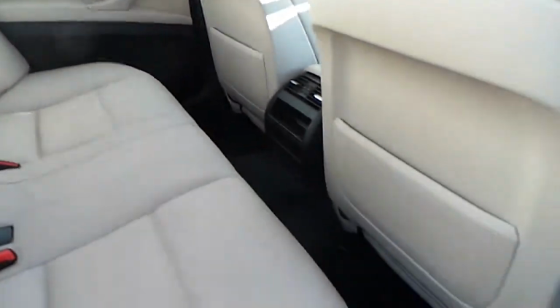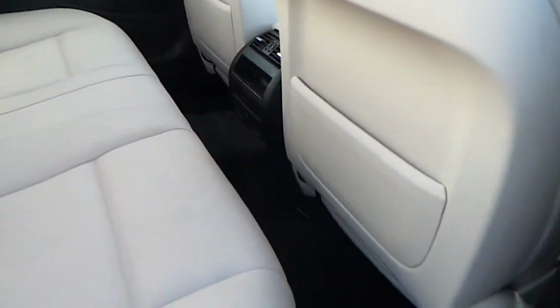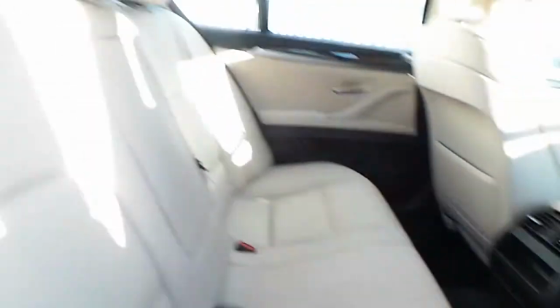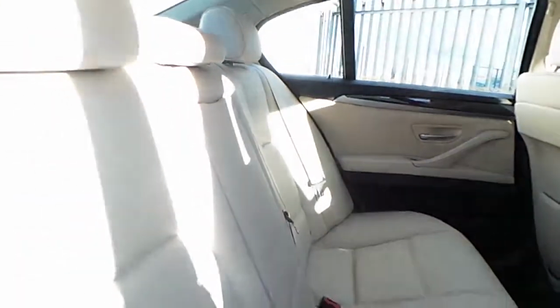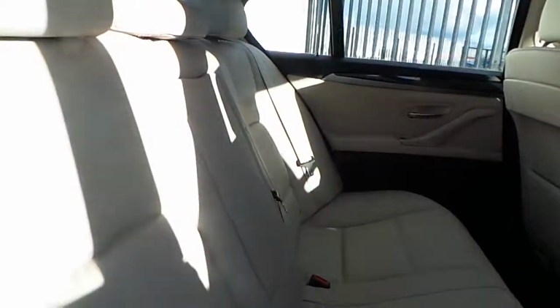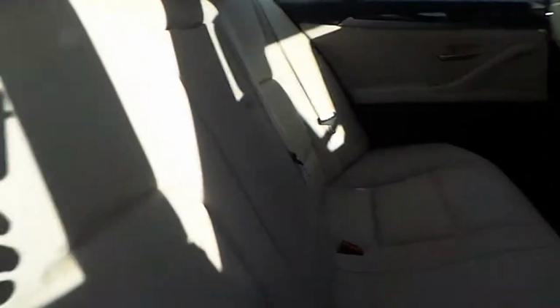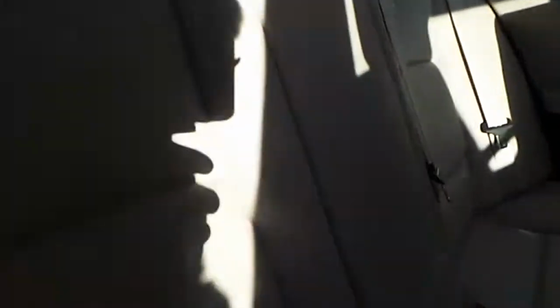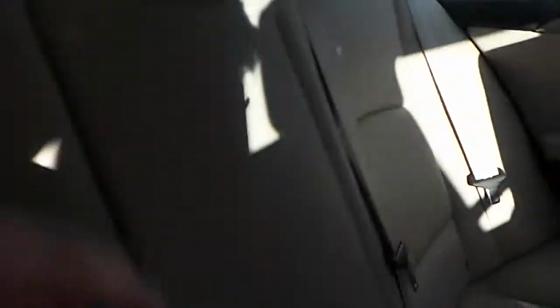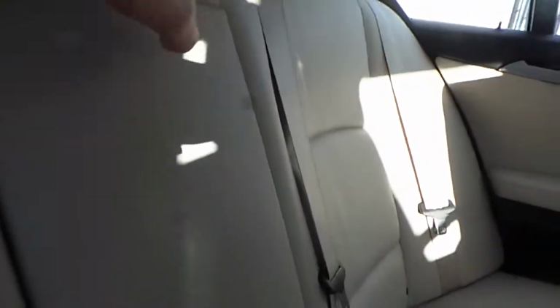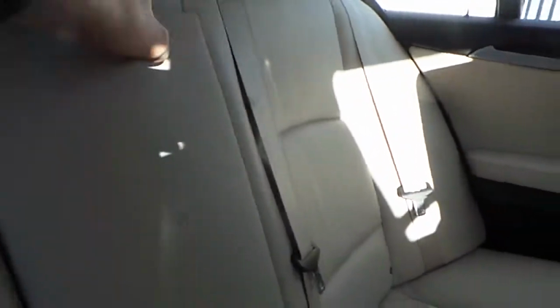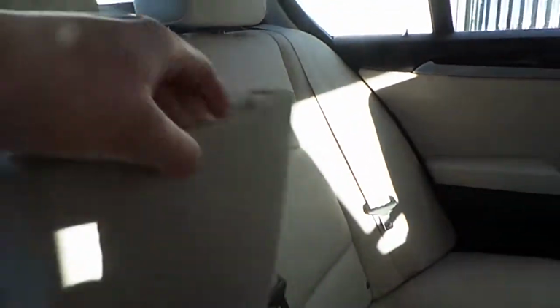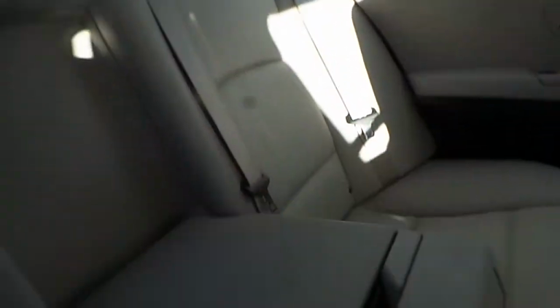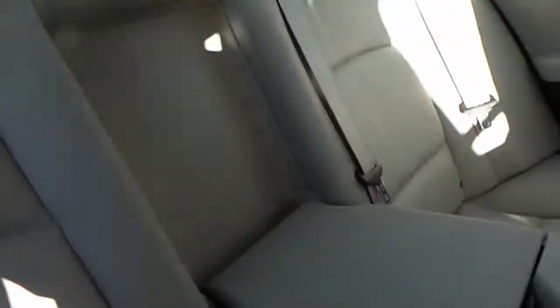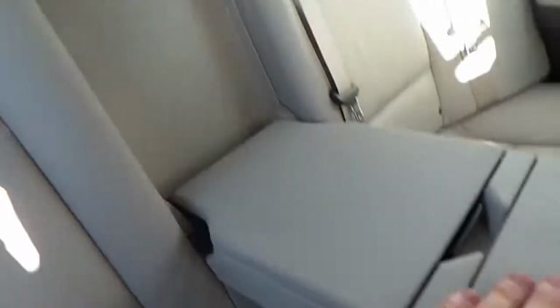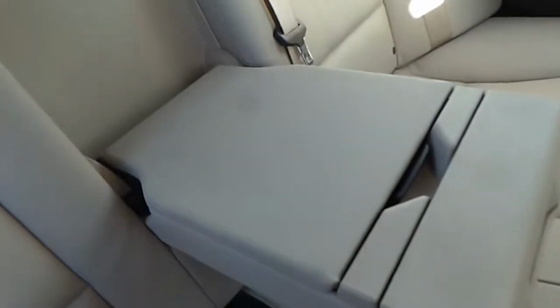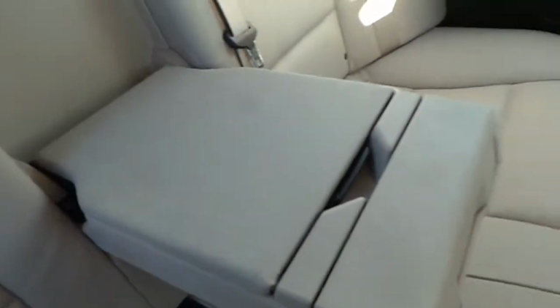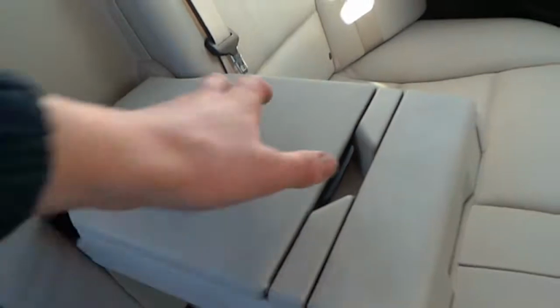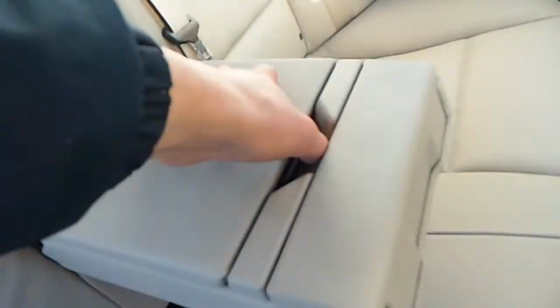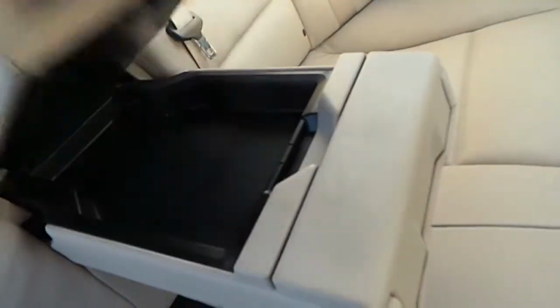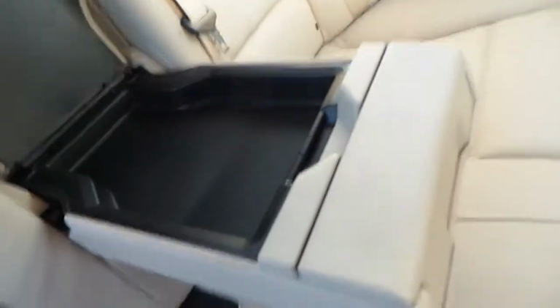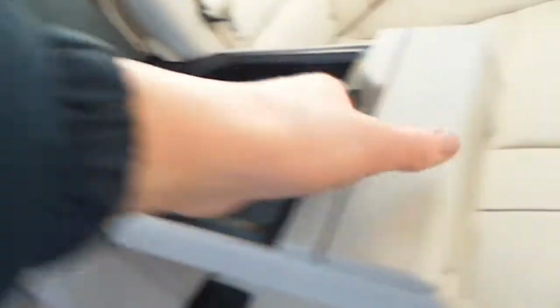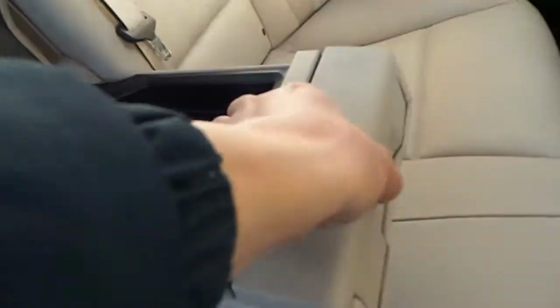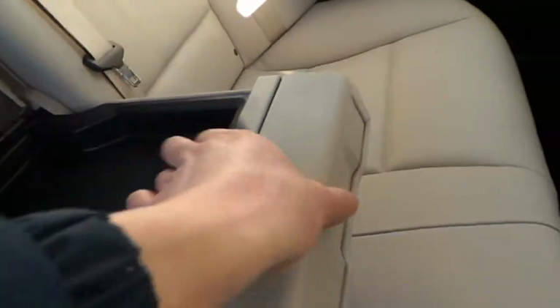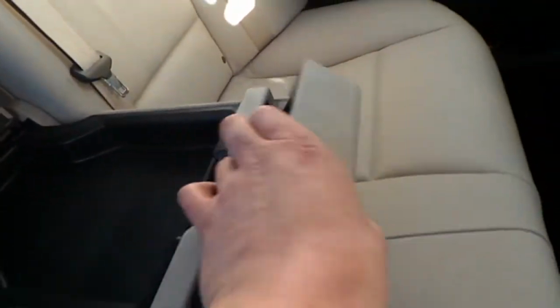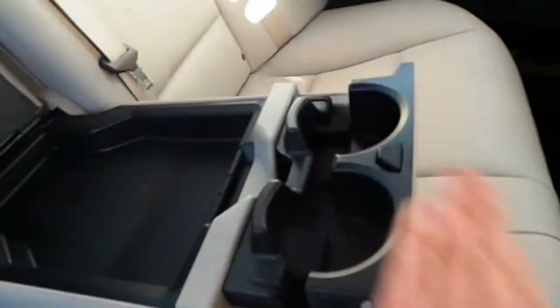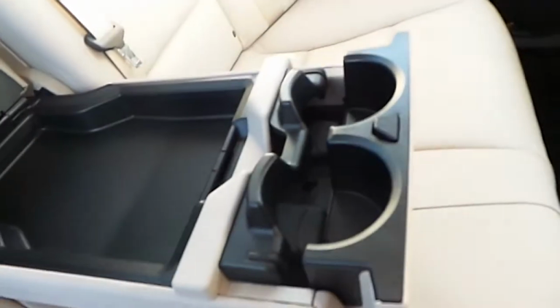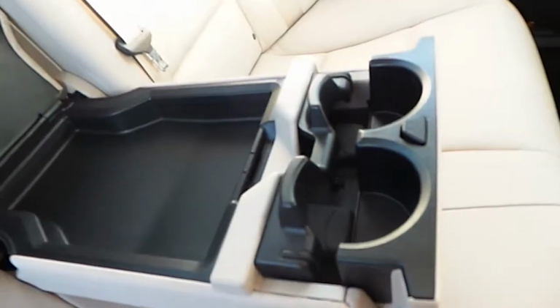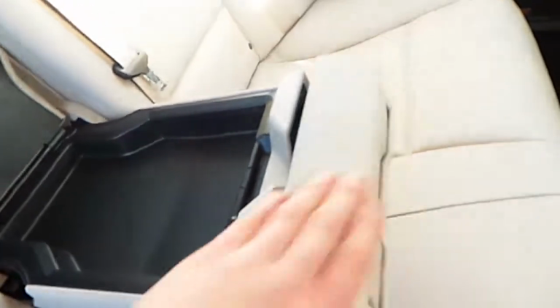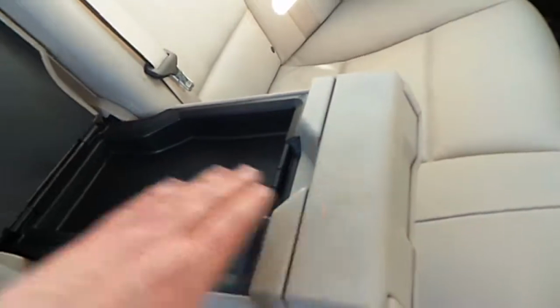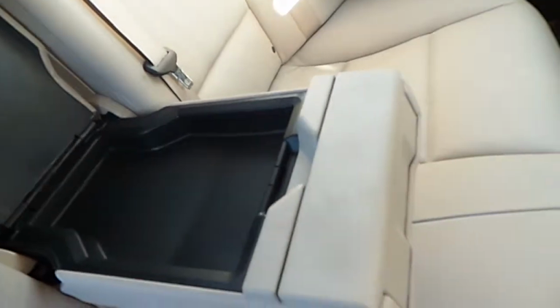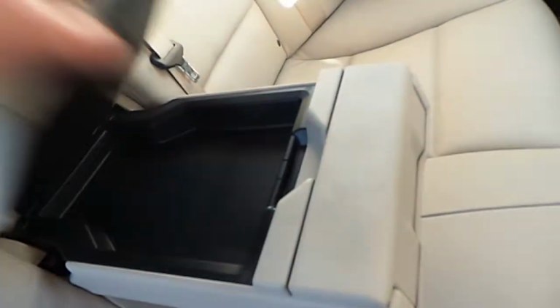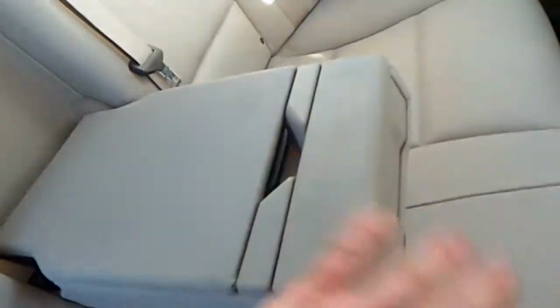The 5 Series also has a very generous rear legroom, and the multifunction armrest with cupholders.